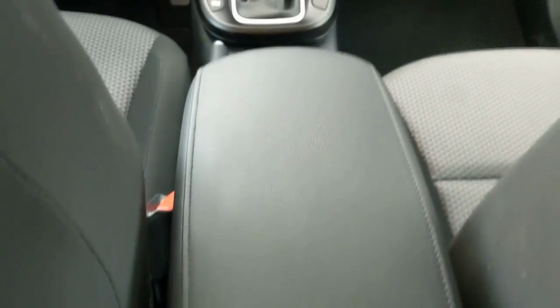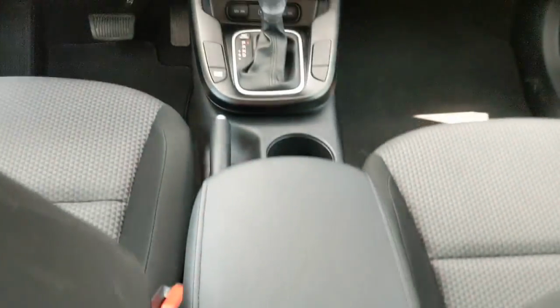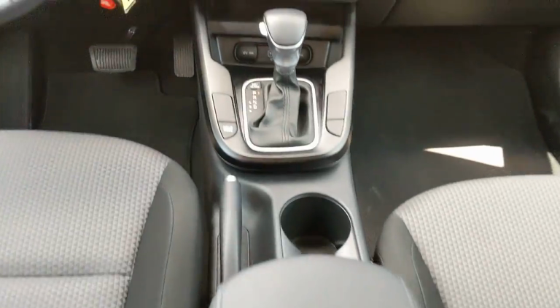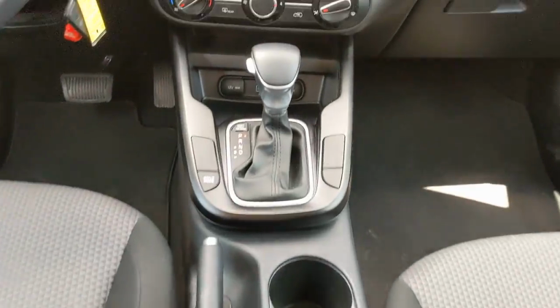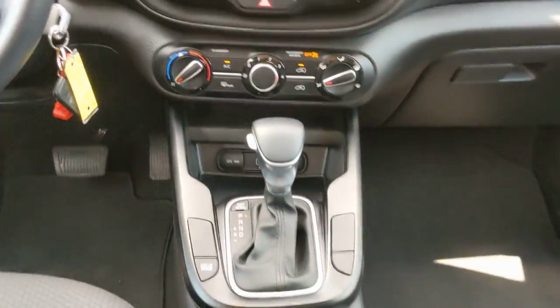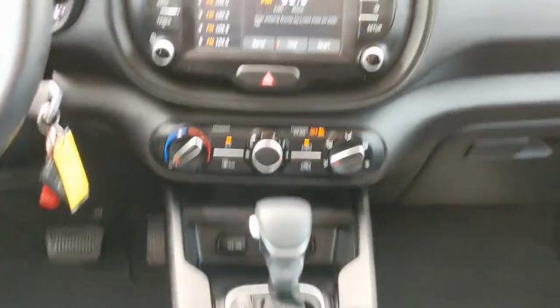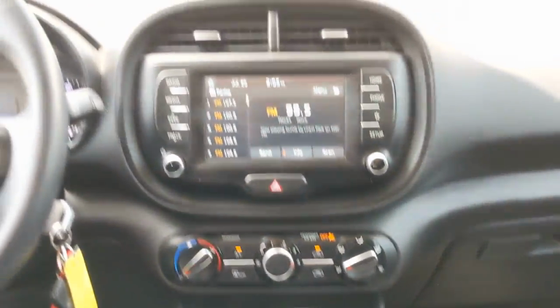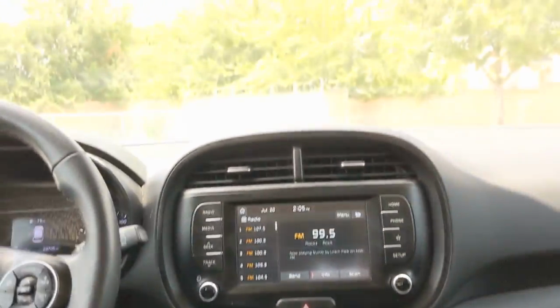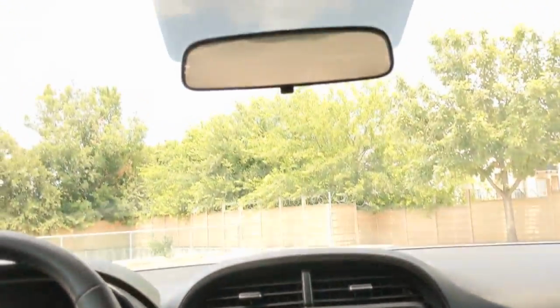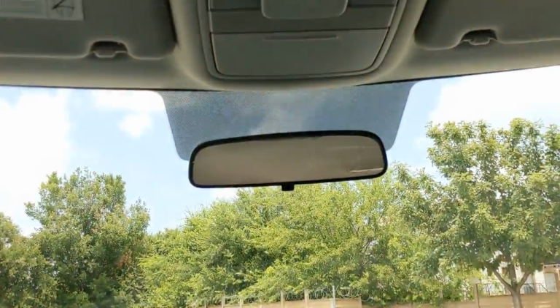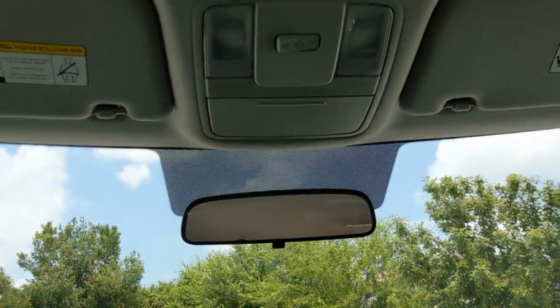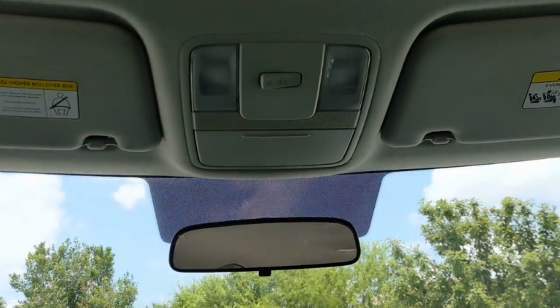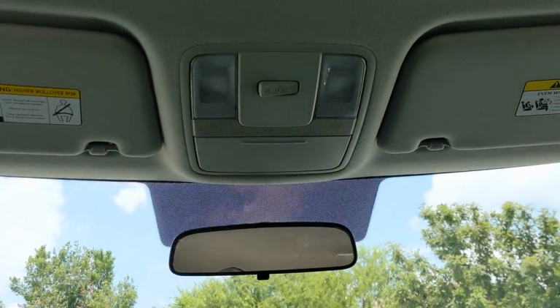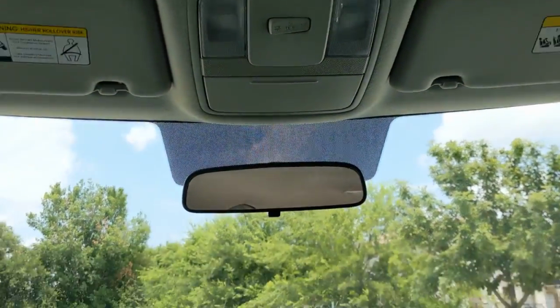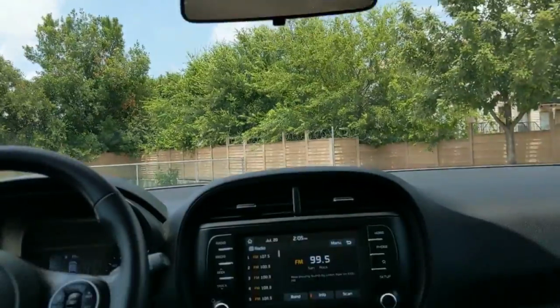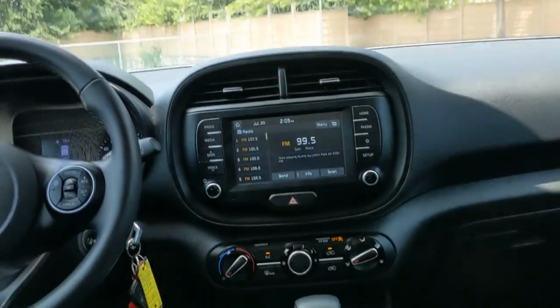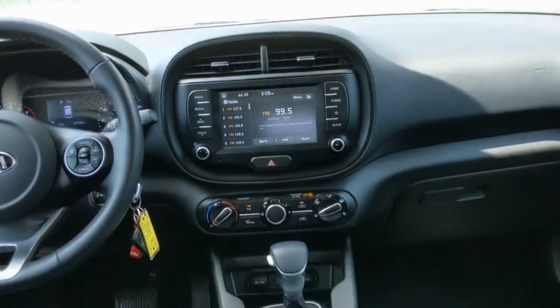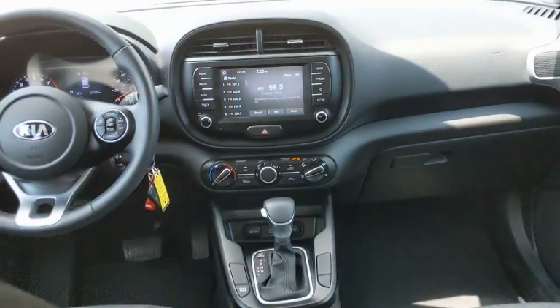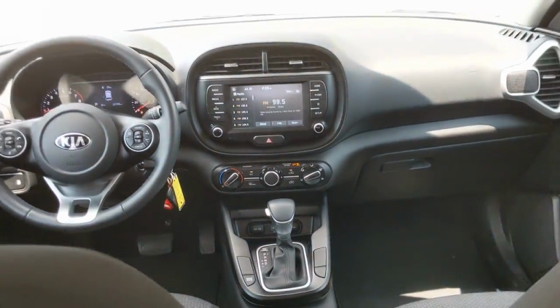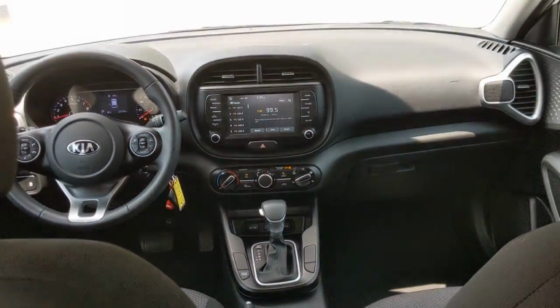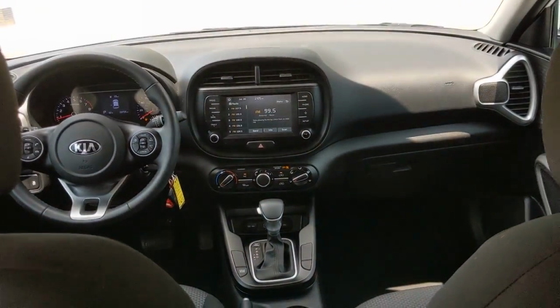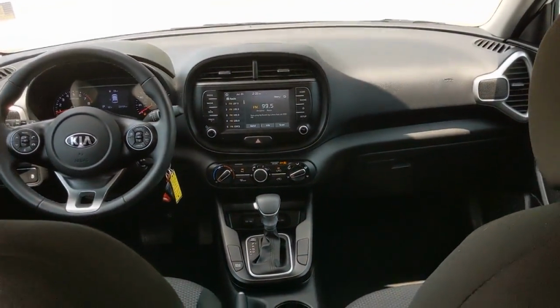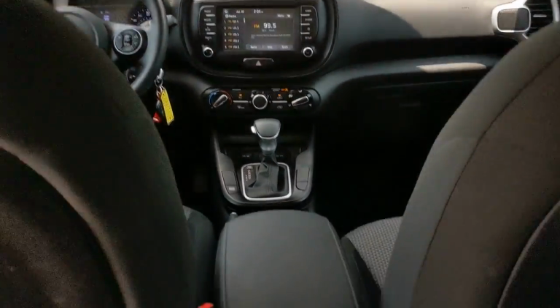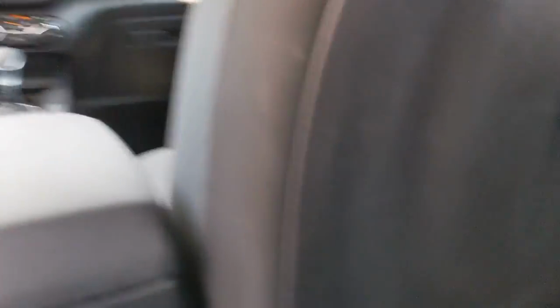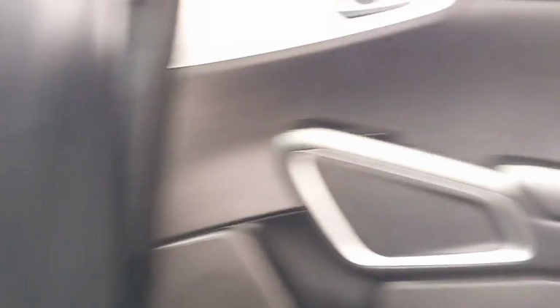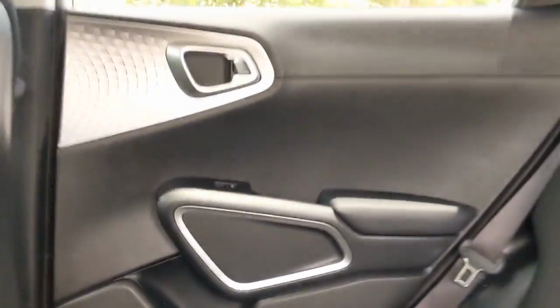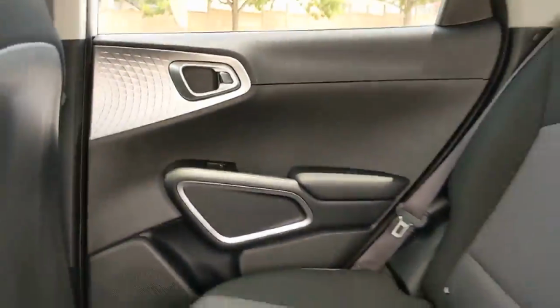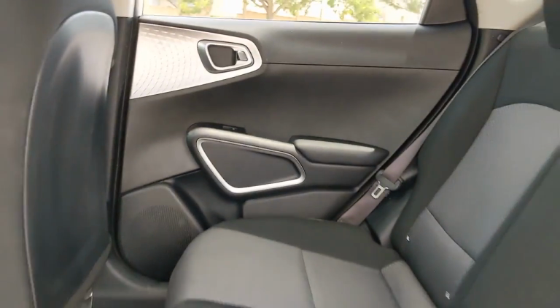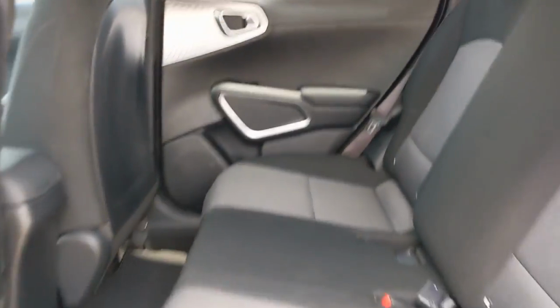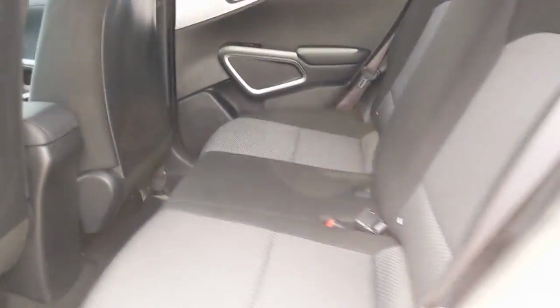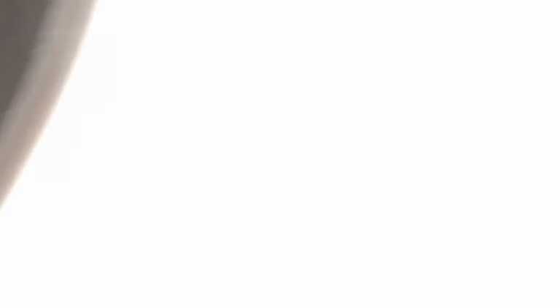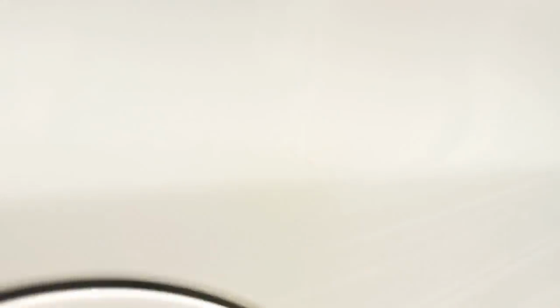Keyless entry, fog lamps, backup camera, Bluetooth connection, aluminum wheels, steering wheel audio controls, blind spot monitor, leather steering wheel, stability control, traction control.